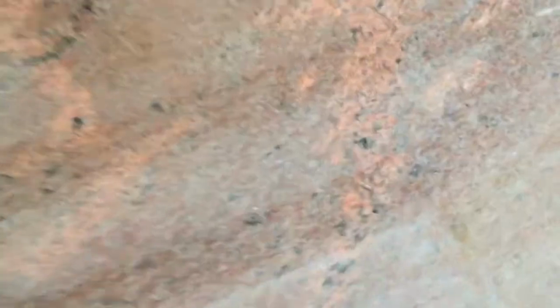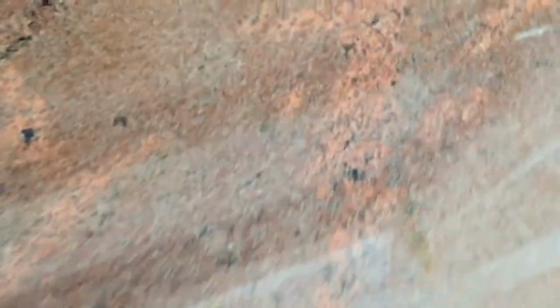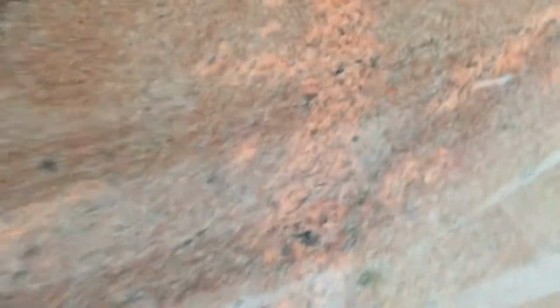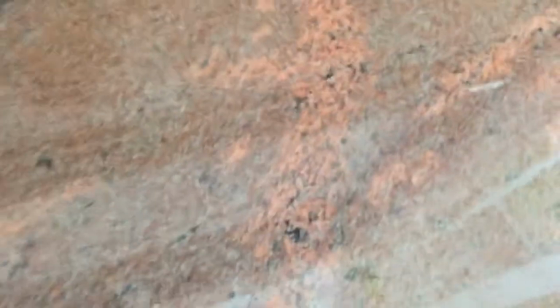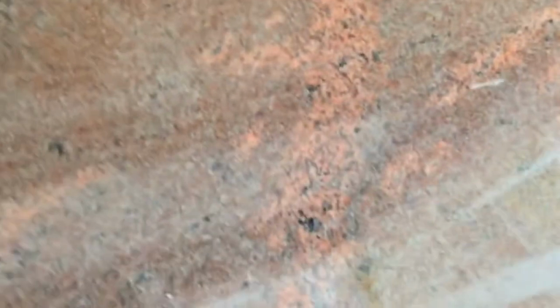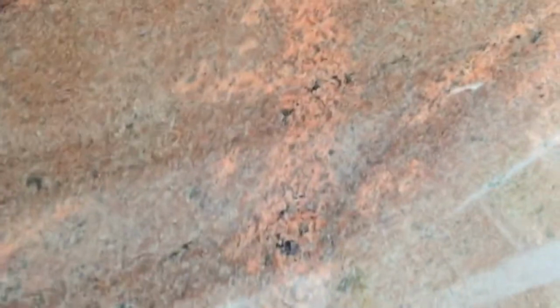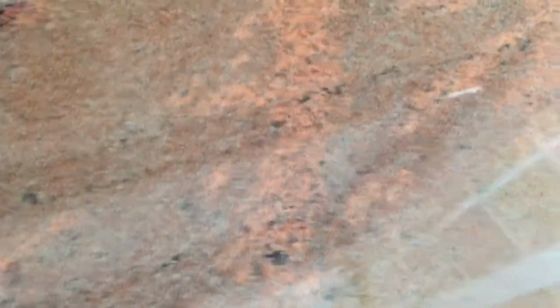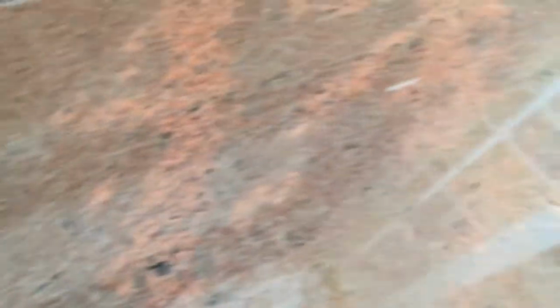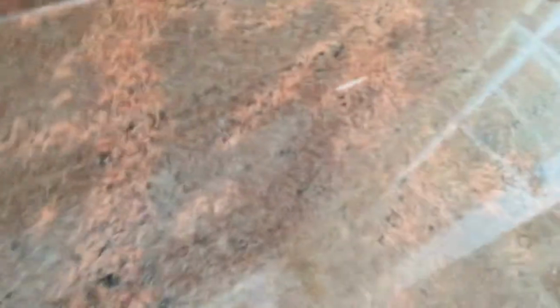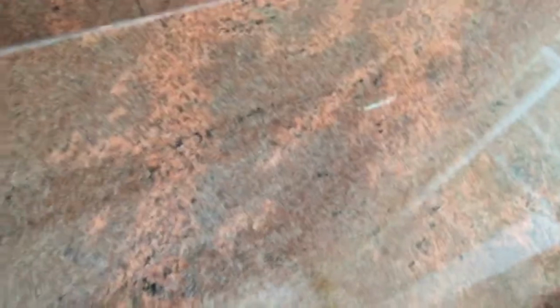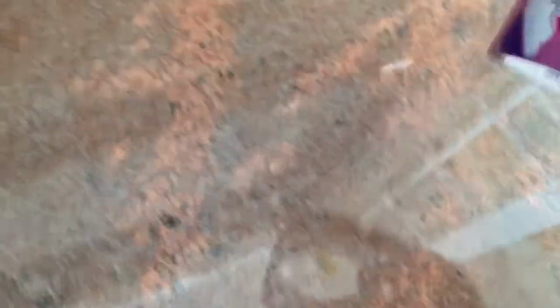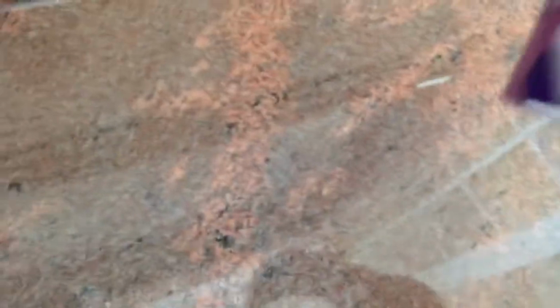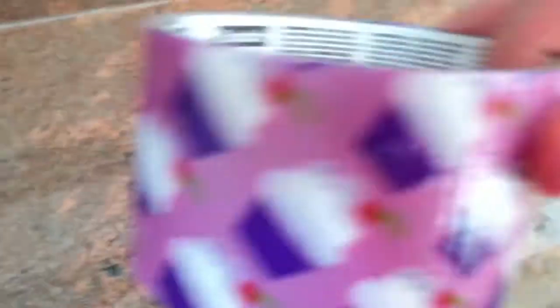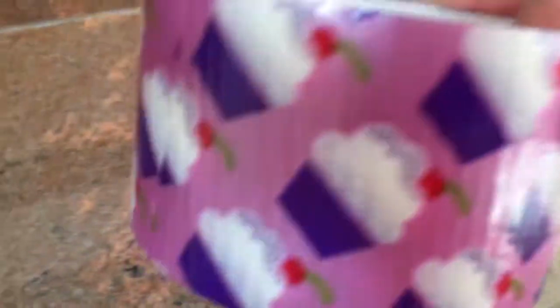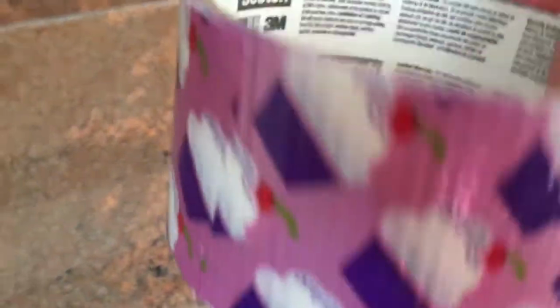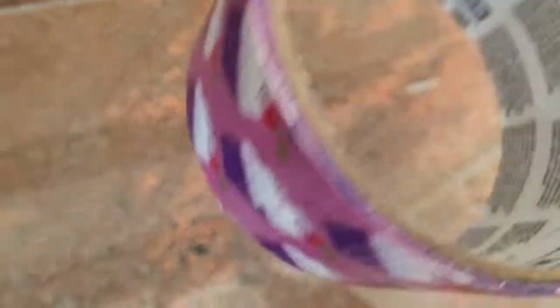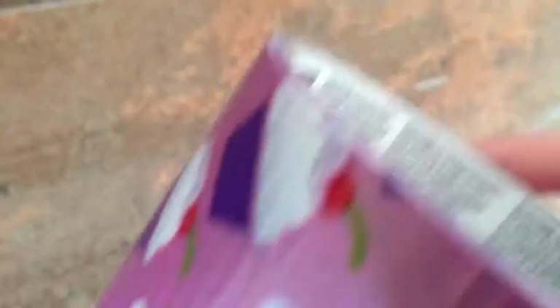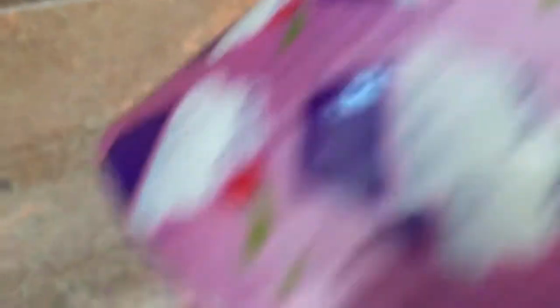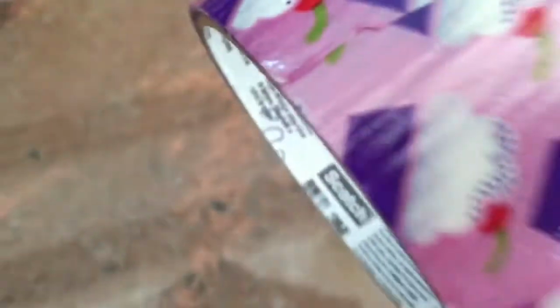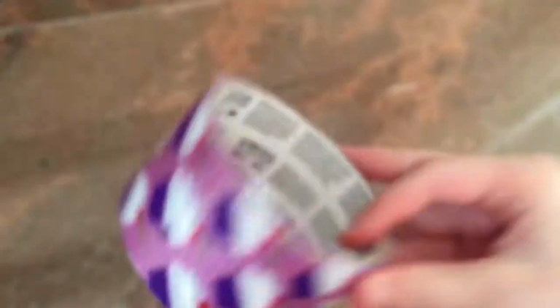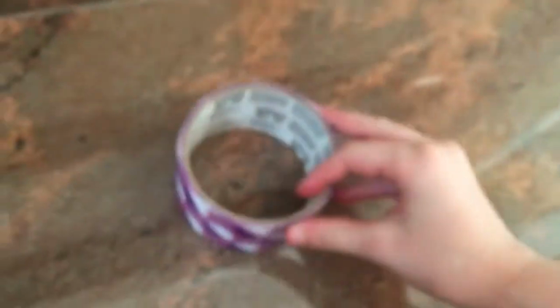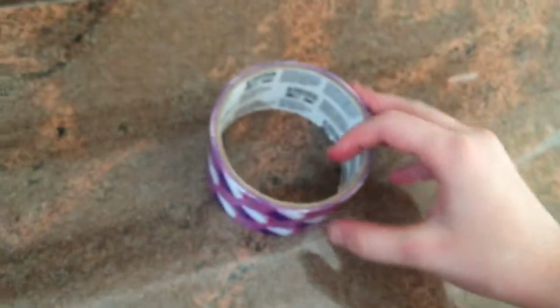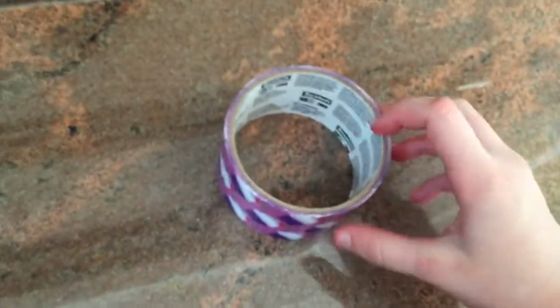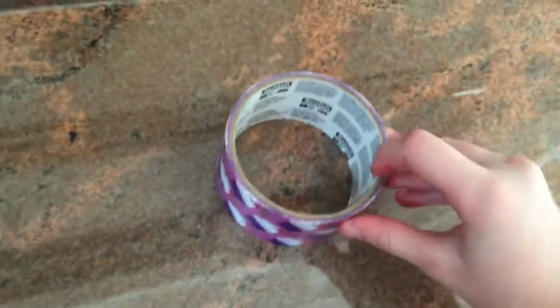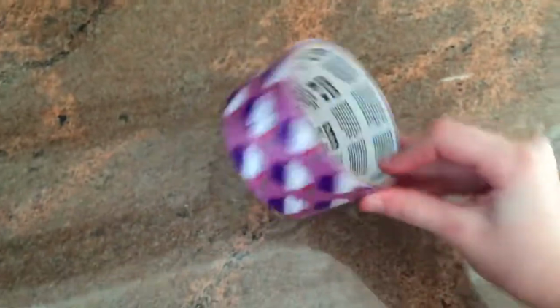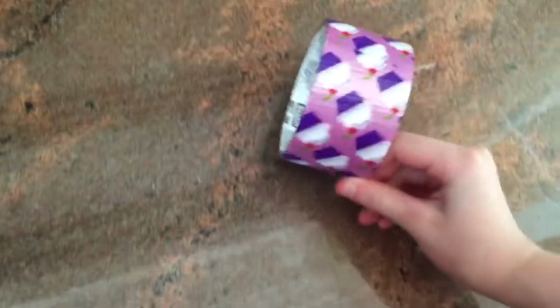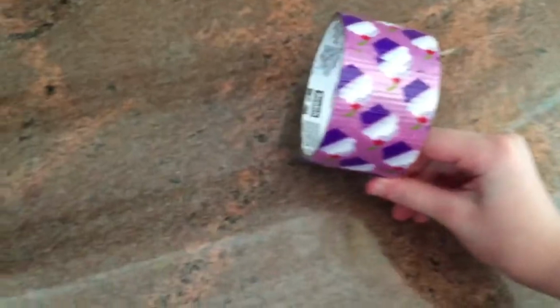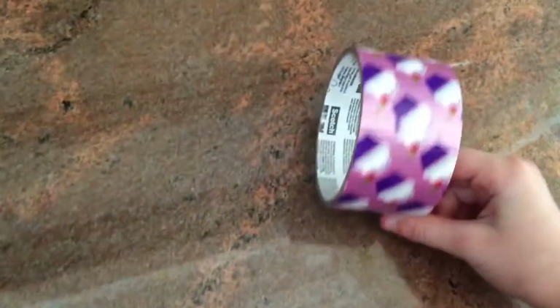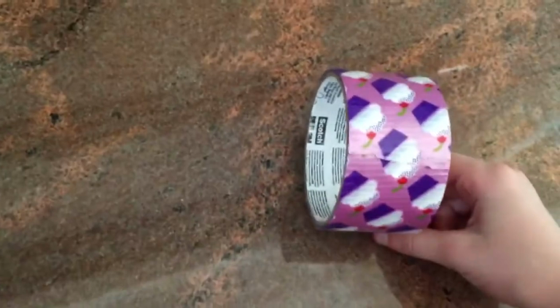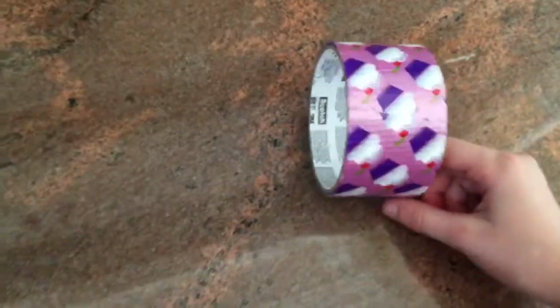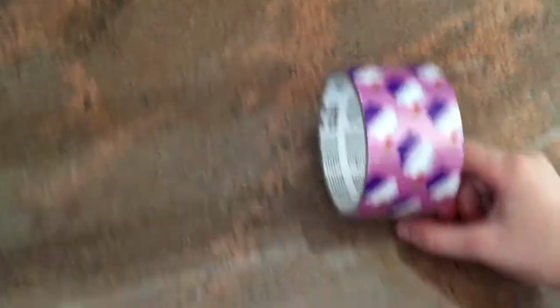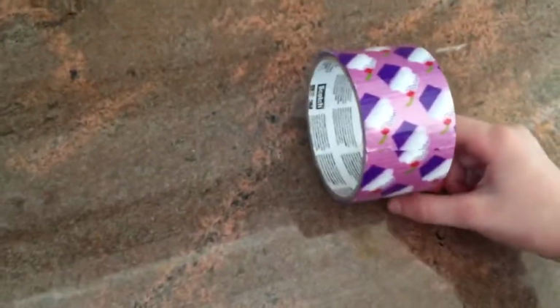Hey guys, so for this craft you will be needing some duct tape and we have some cupcake duct tape. You guys can use any kind you want. We just love cupcakes.